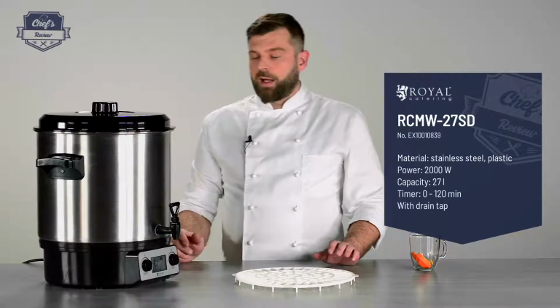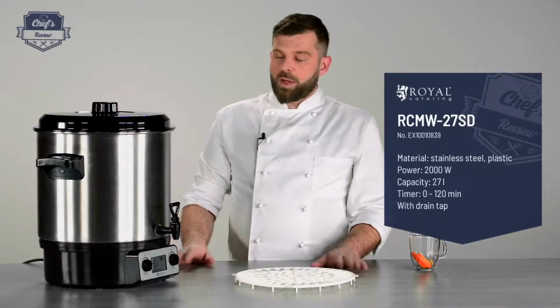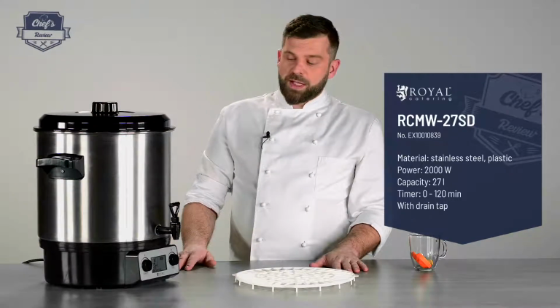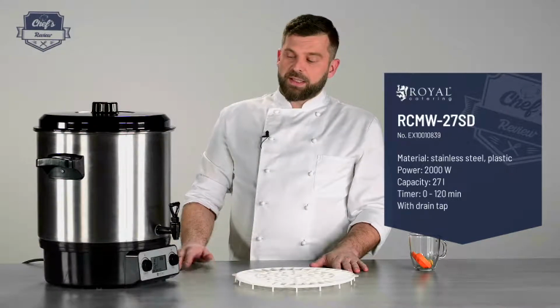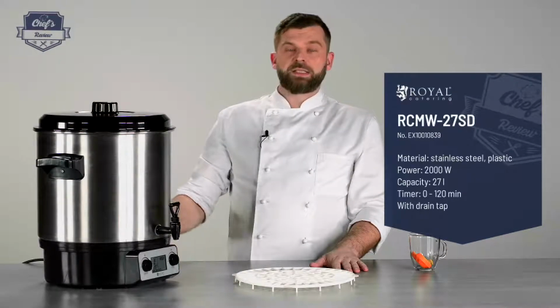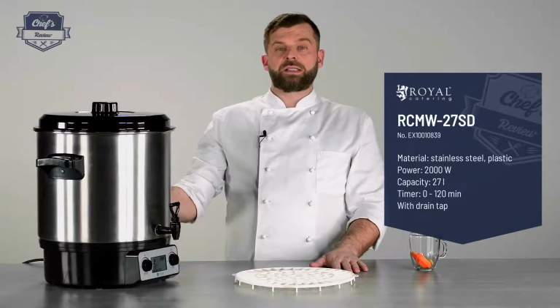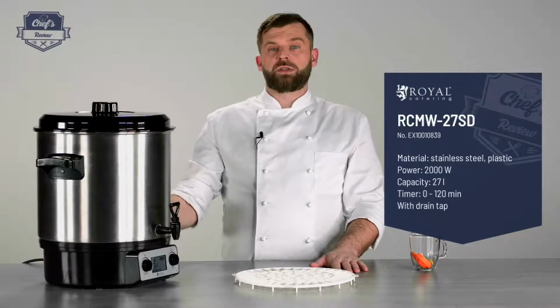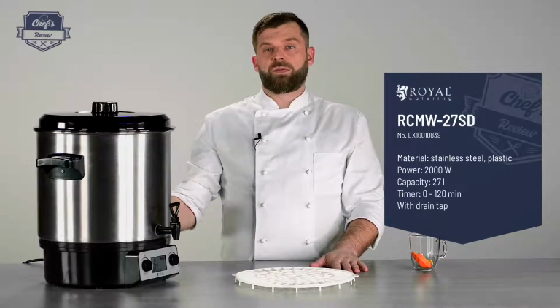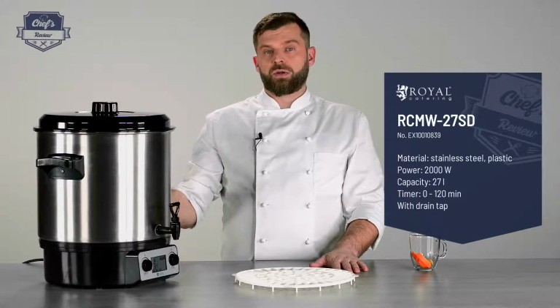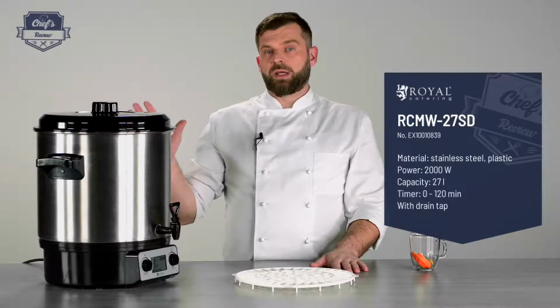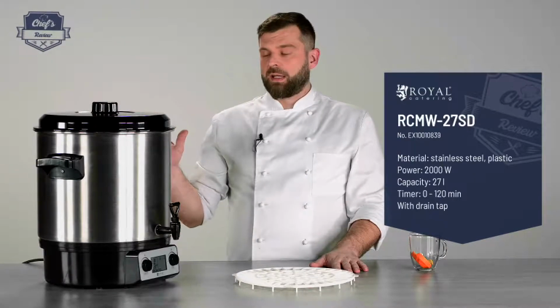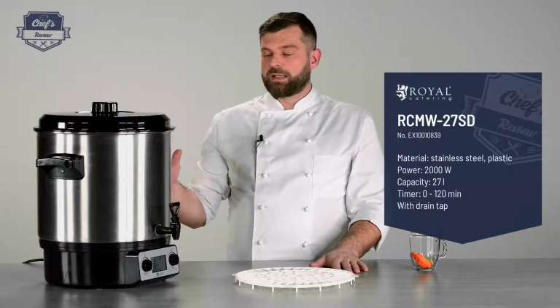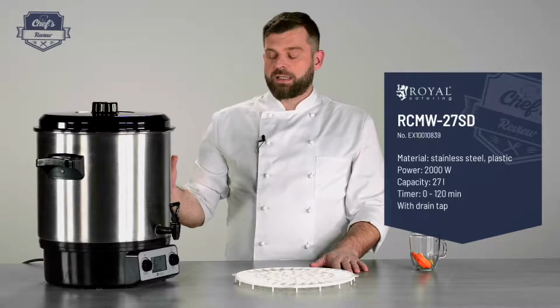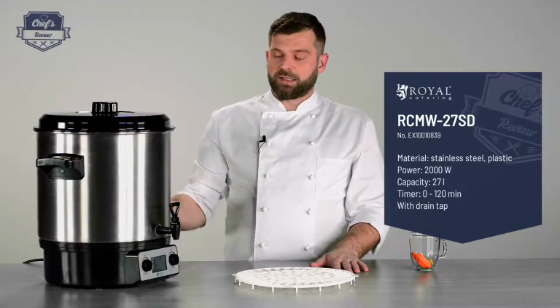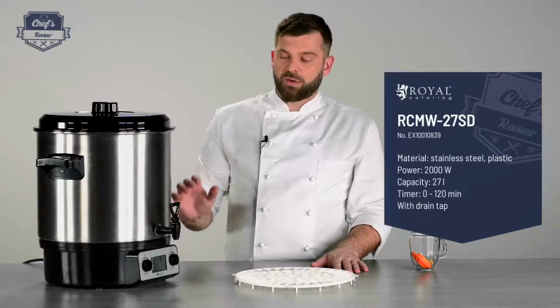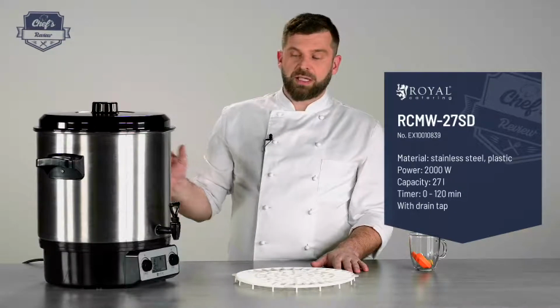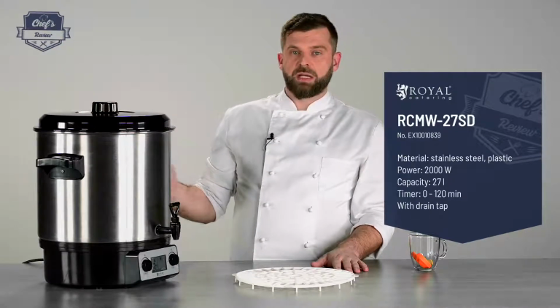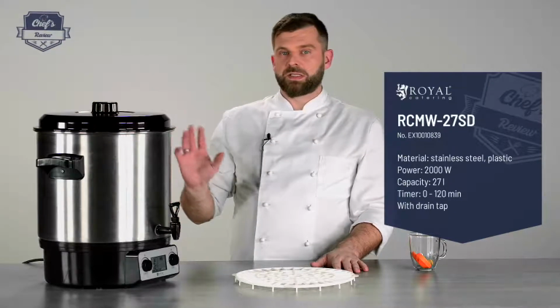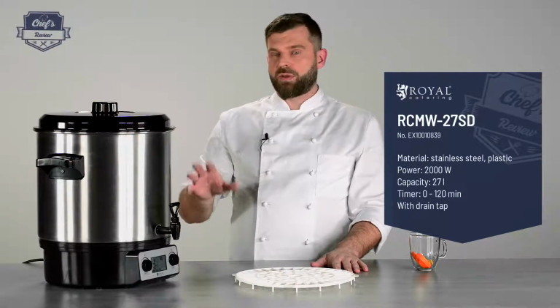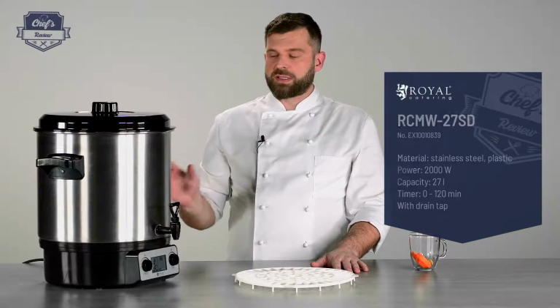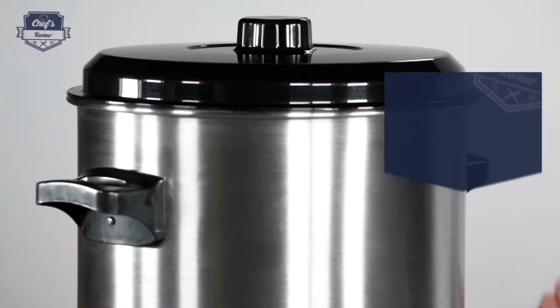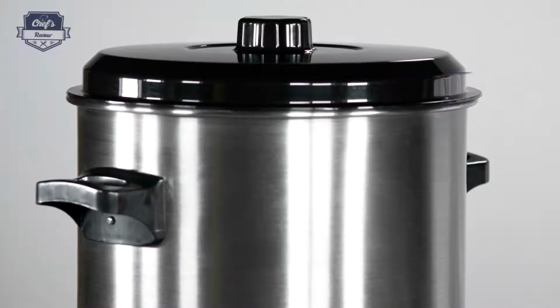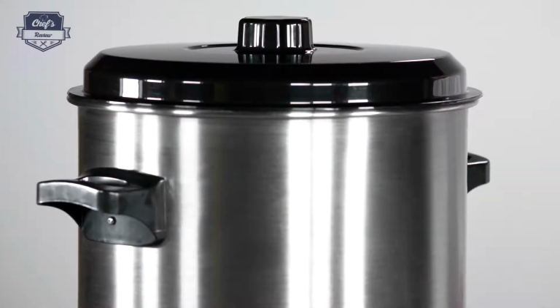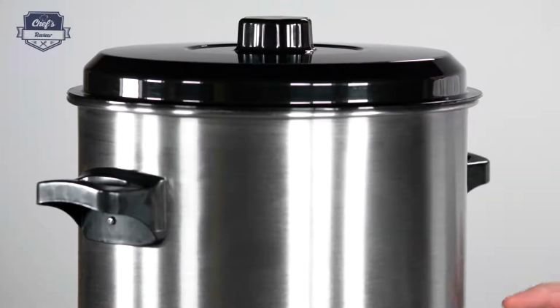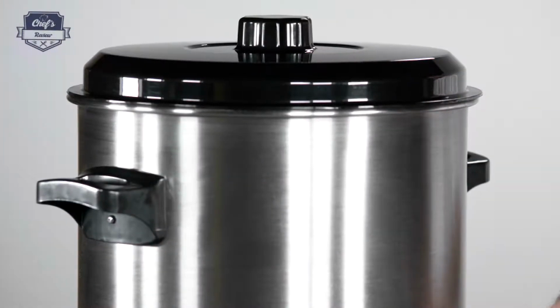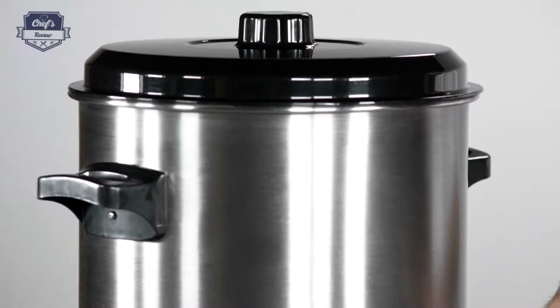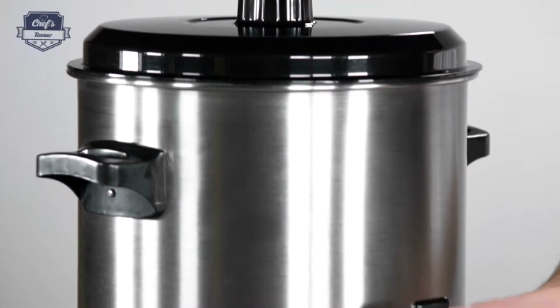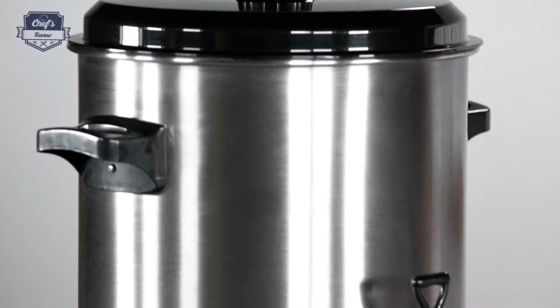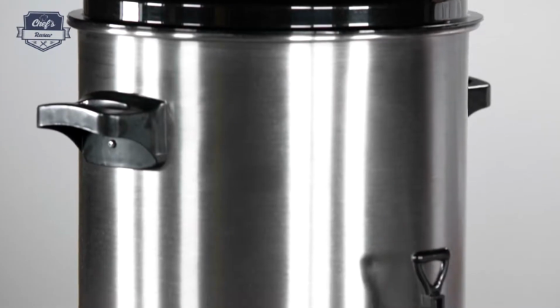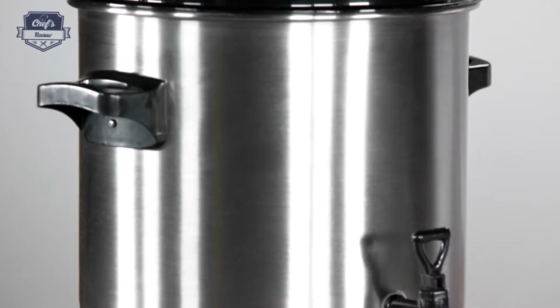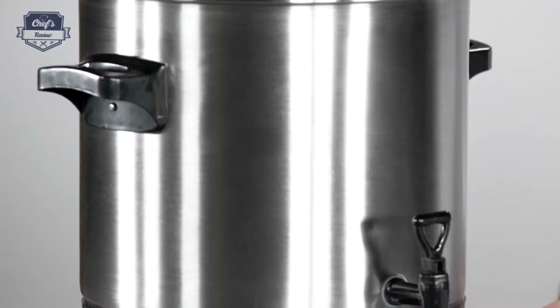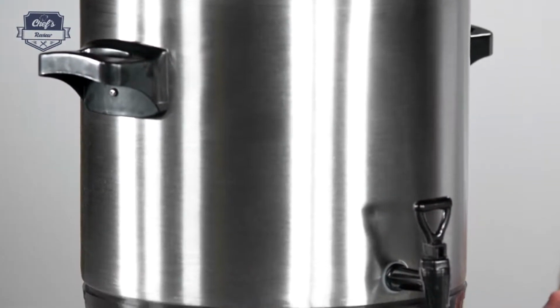One remark: this device is not for cooking anything thicker than runny creams, broth, and stocks, because it may clog up the tap.